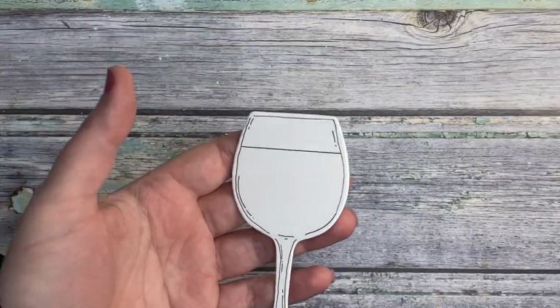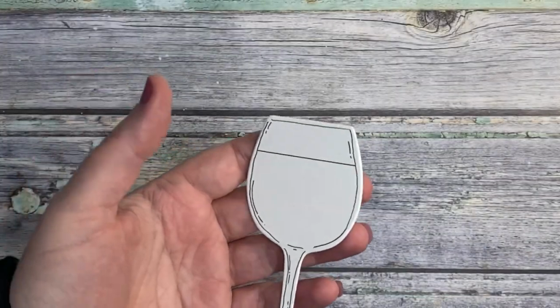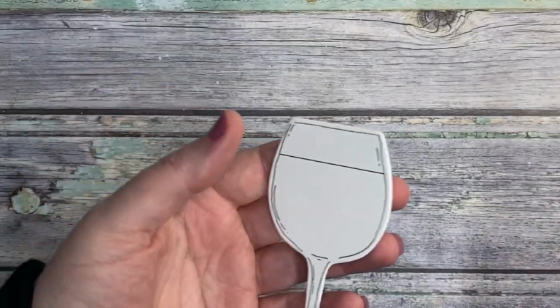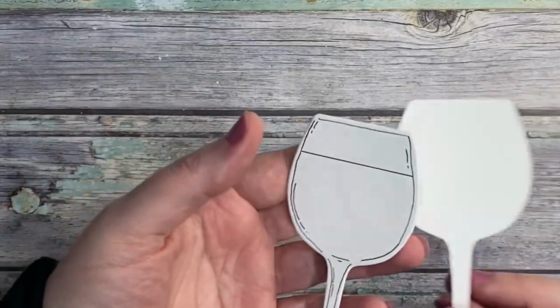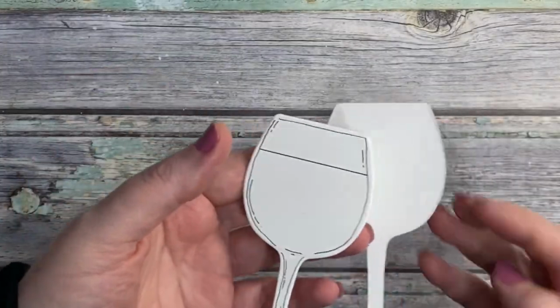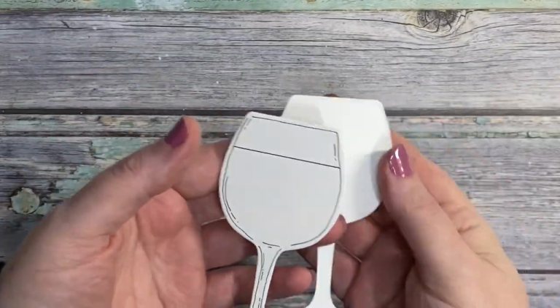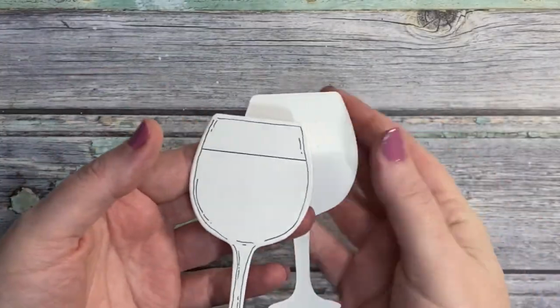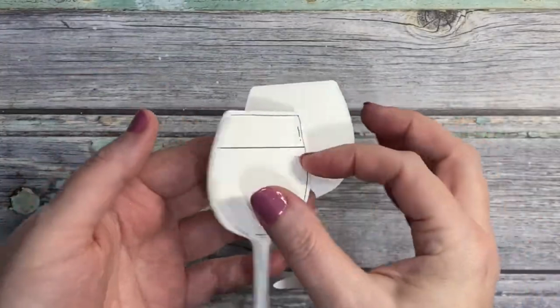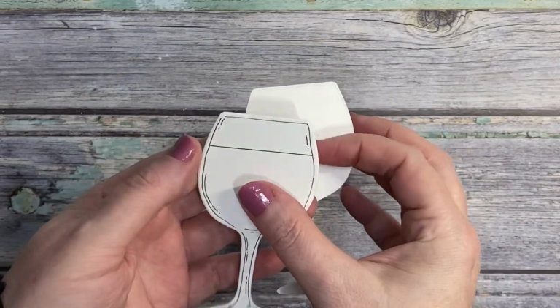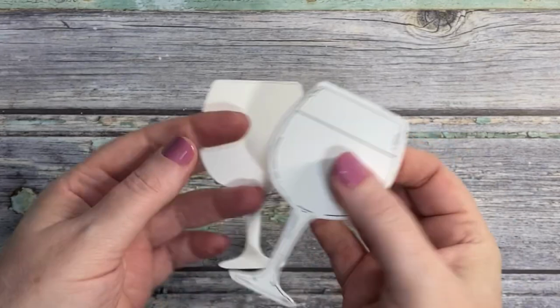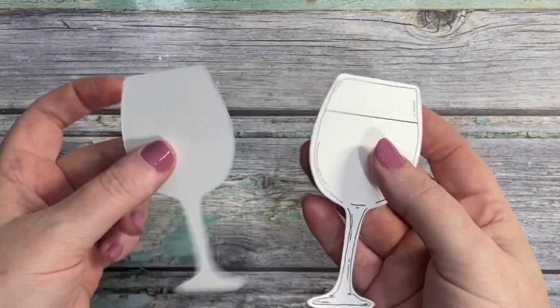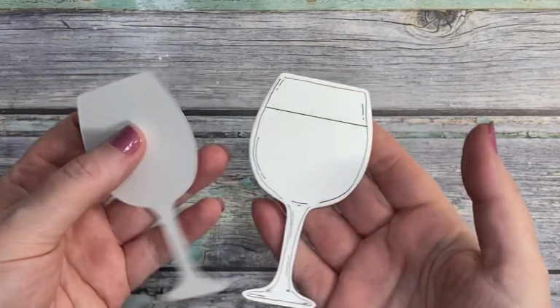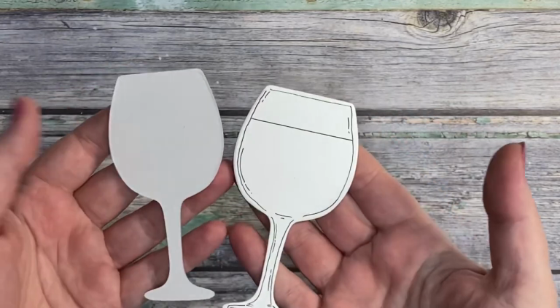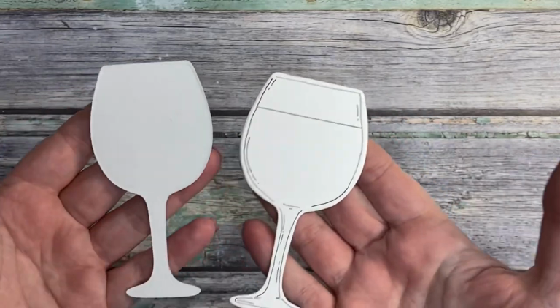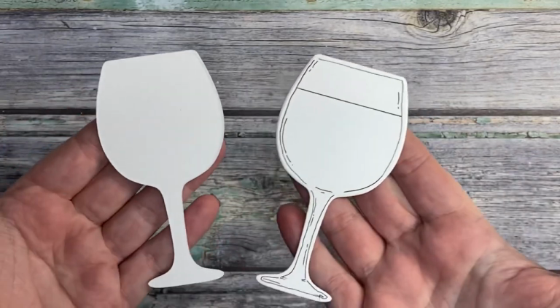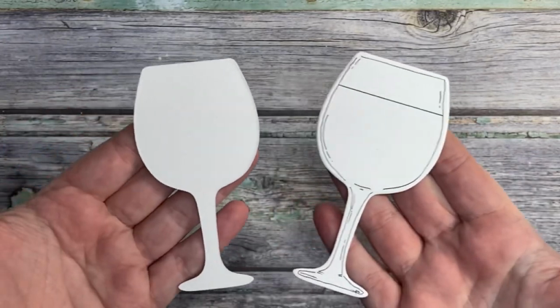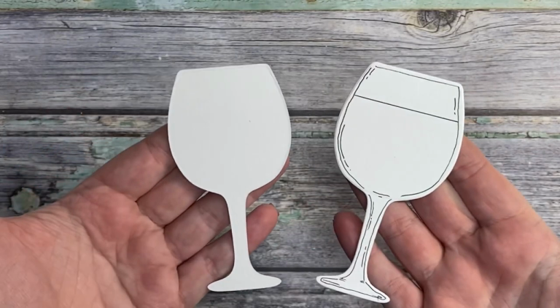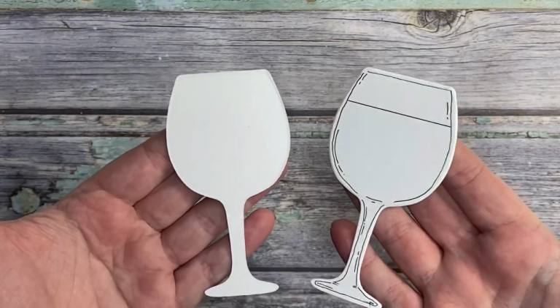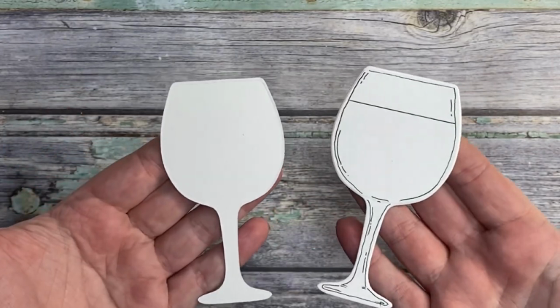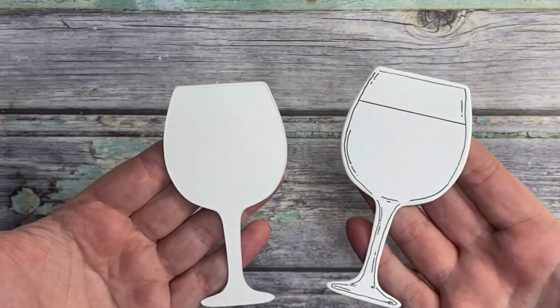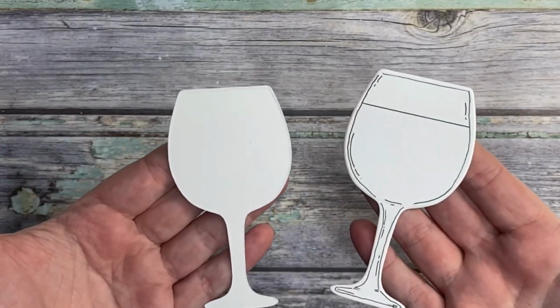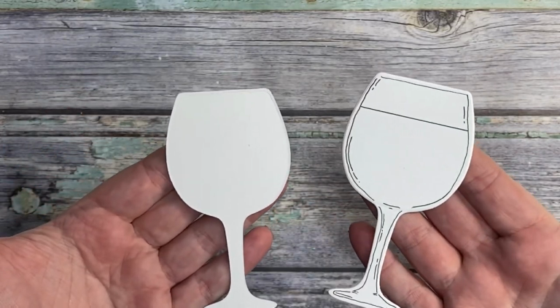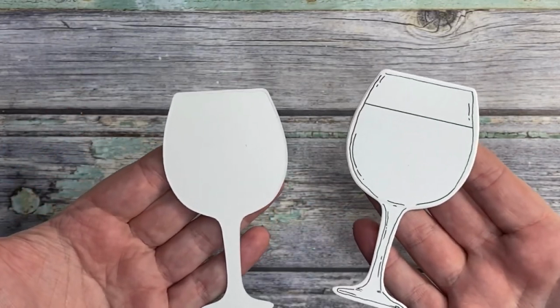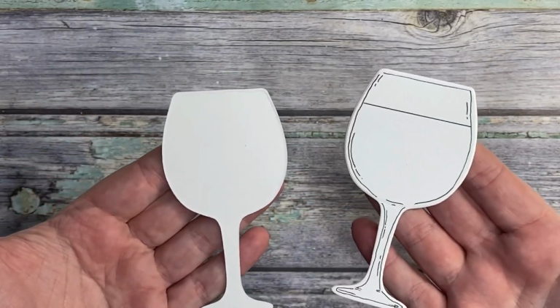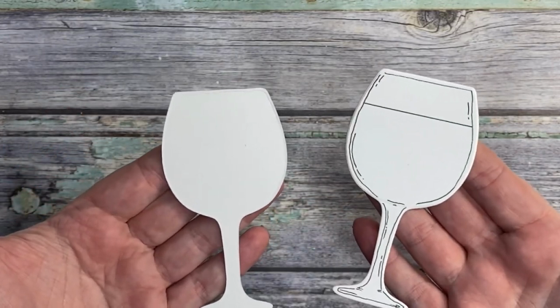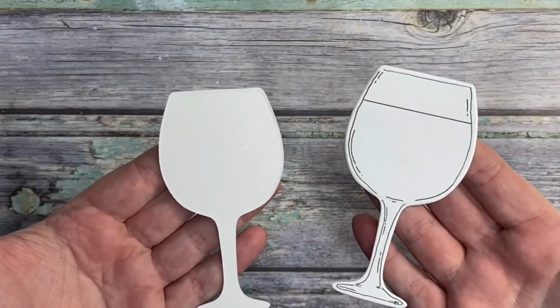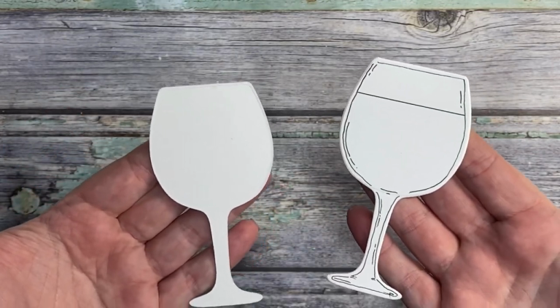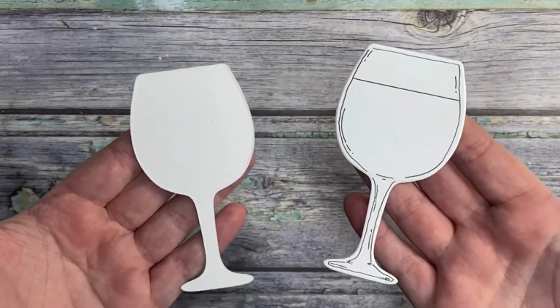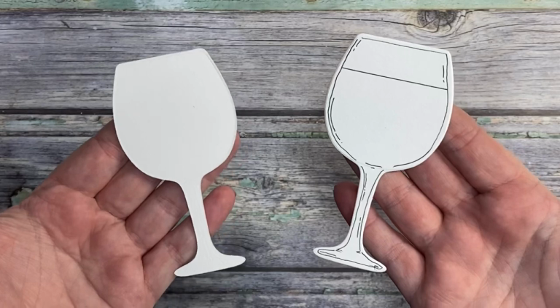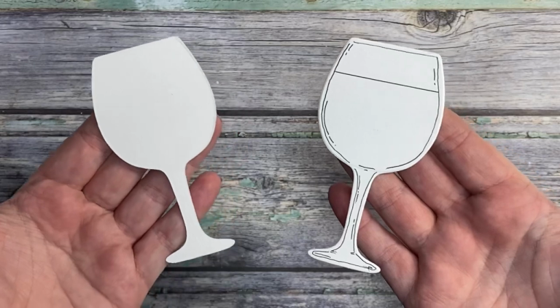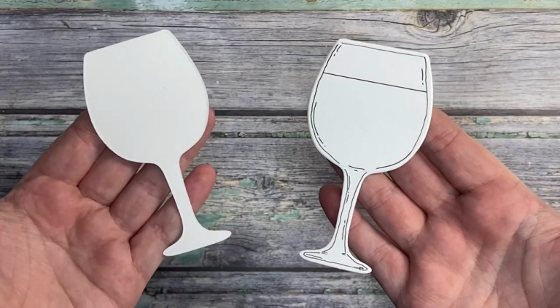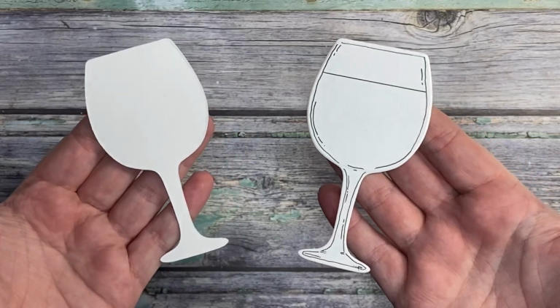And there you have it. In a matter of a couple of minutes, we've added the detail on that die cut, effectively creating our own stamps, and it makes a huge difference.